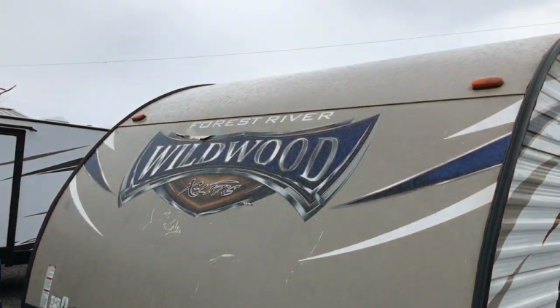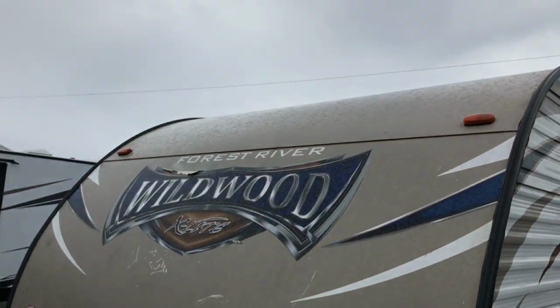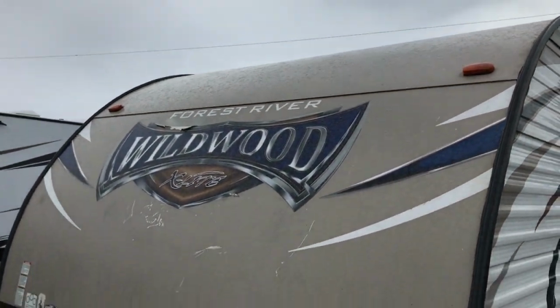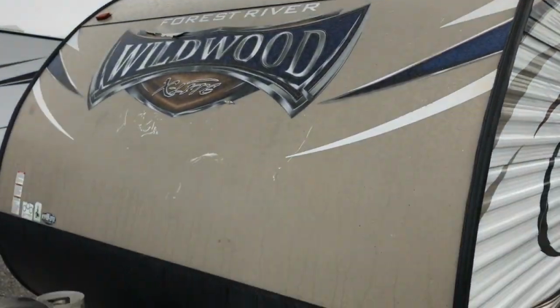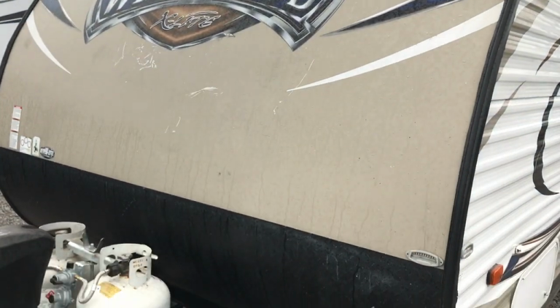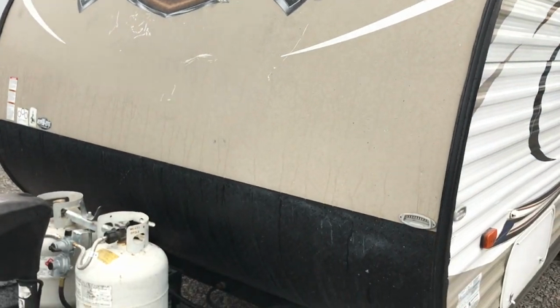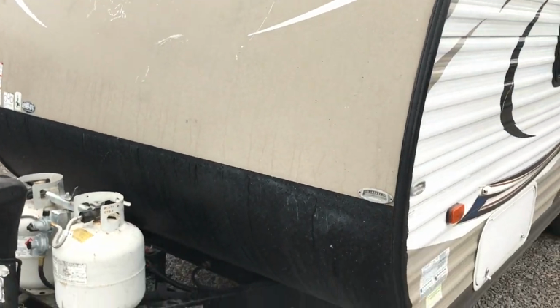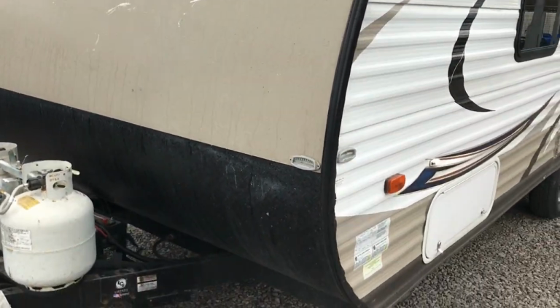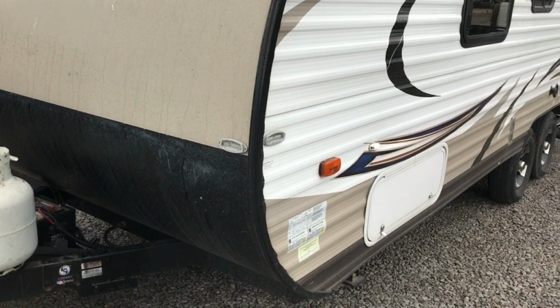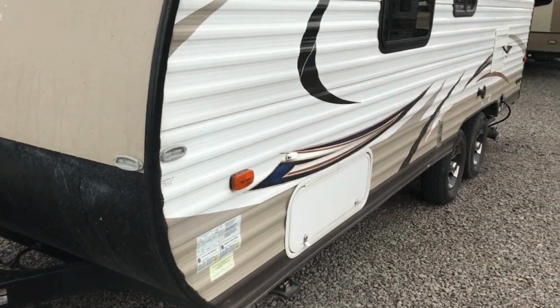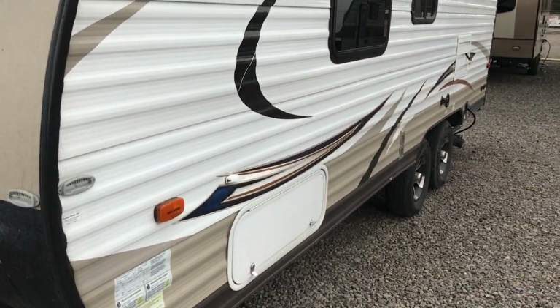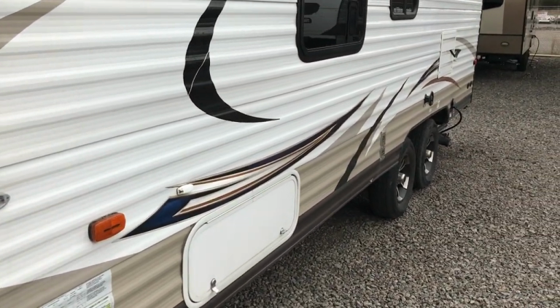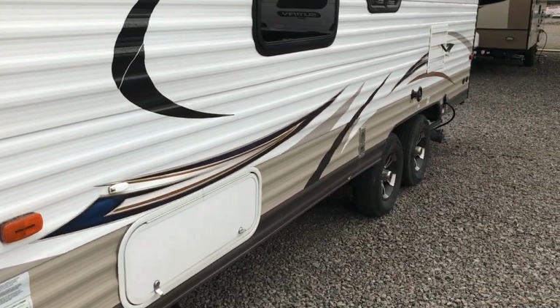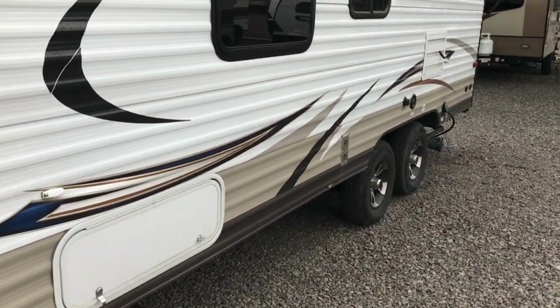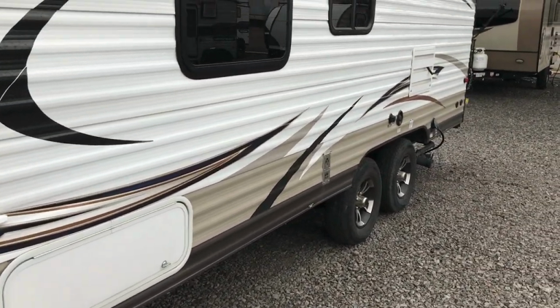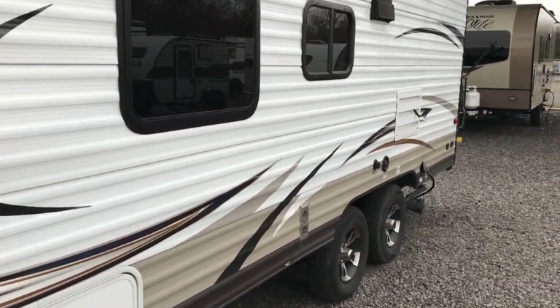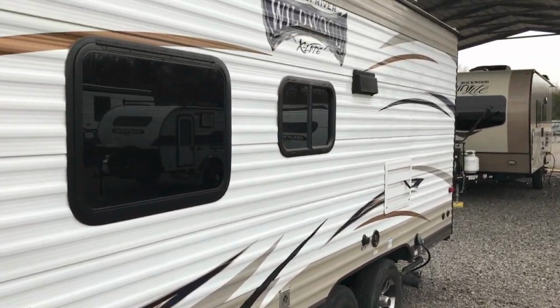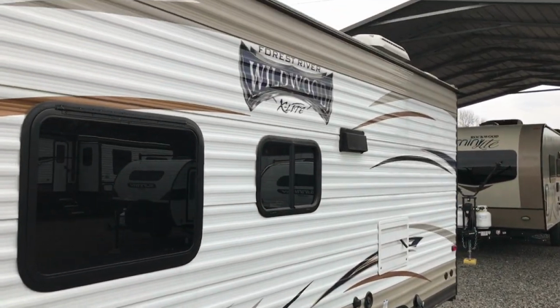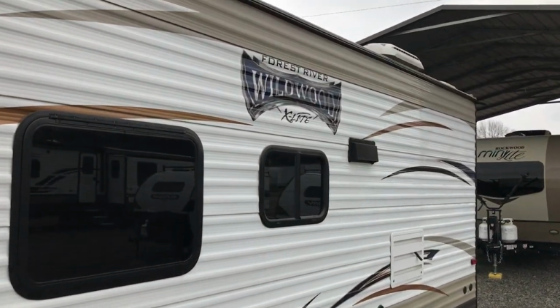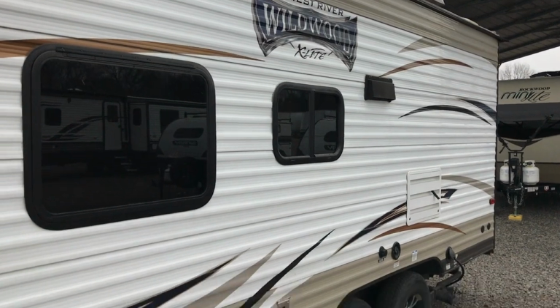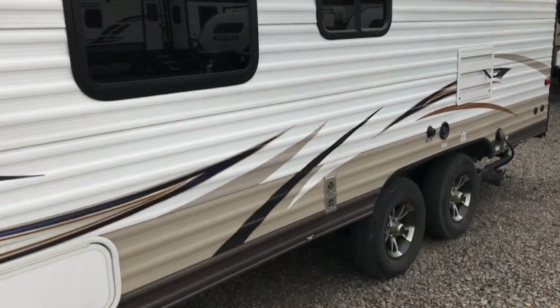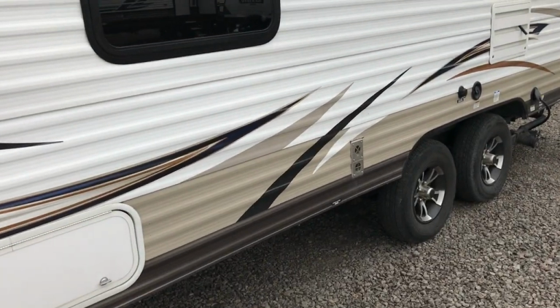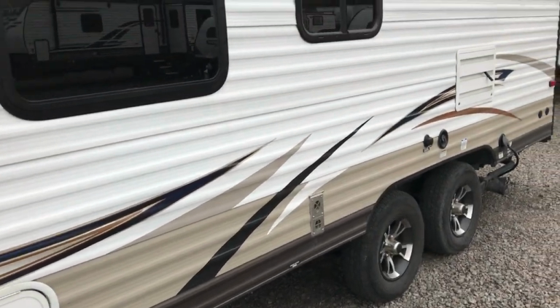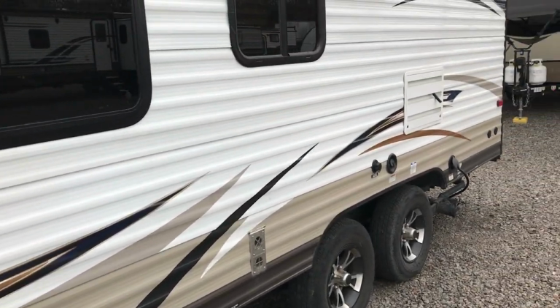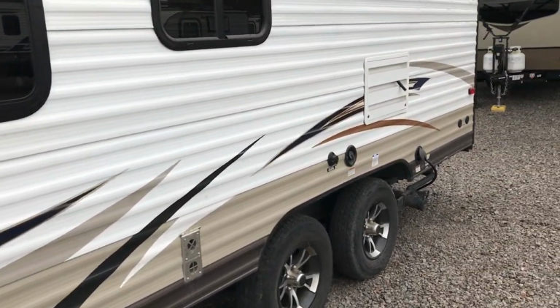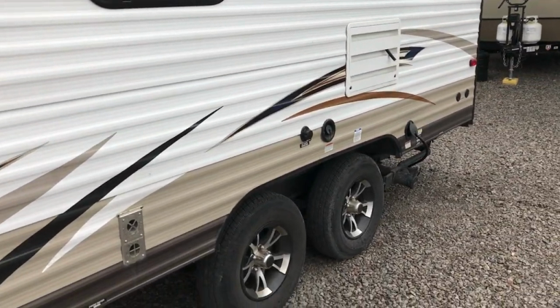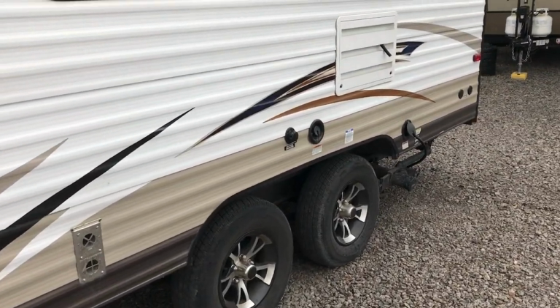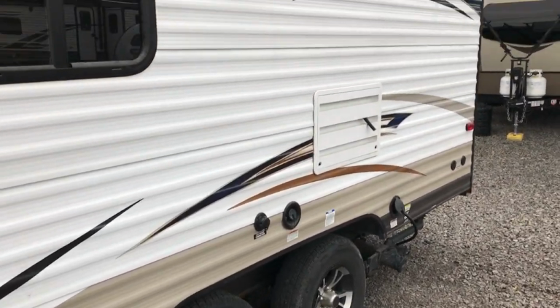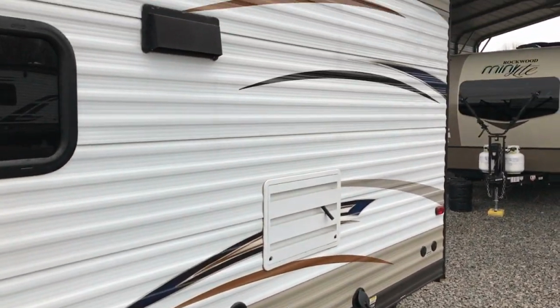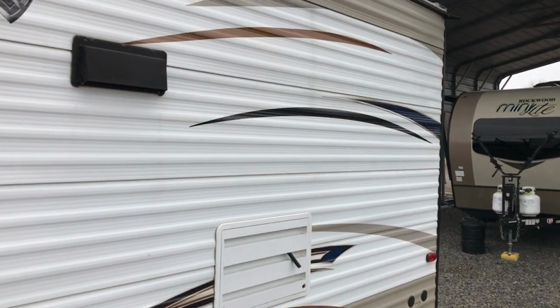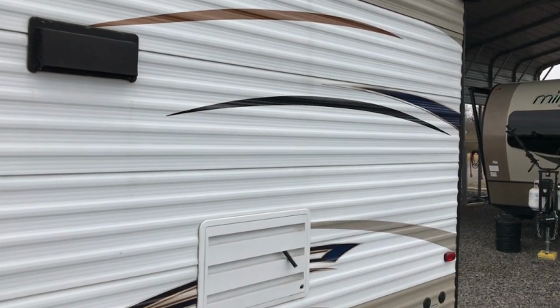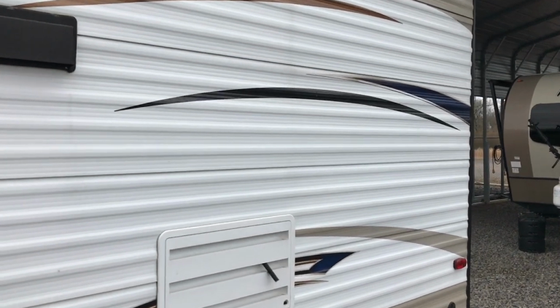A lot of these campers from 2015 to 2016 where they were doing this tan color, they started to fade out. This is a Forest River Wildwood. It does have power stabilizer jacks. It is tandem axle, right around 4,300 pounds.